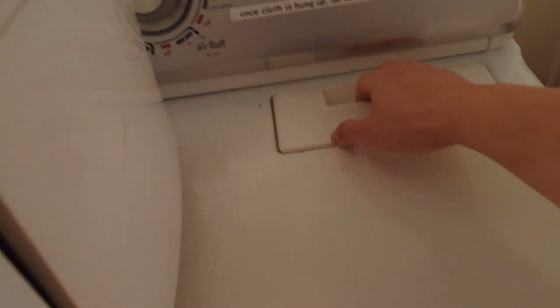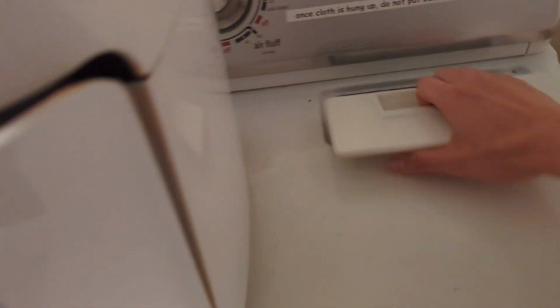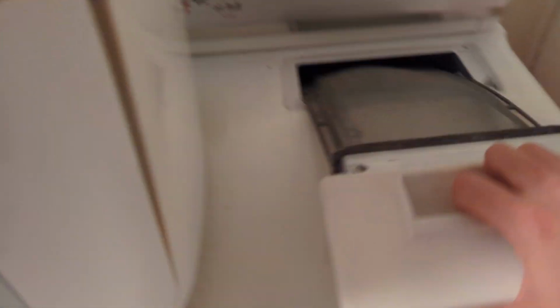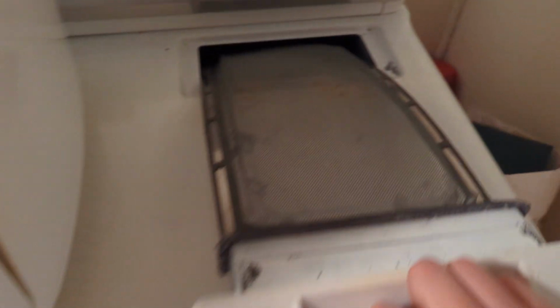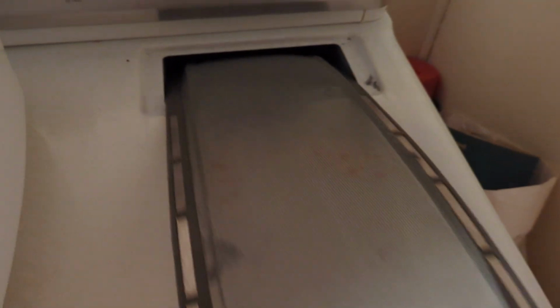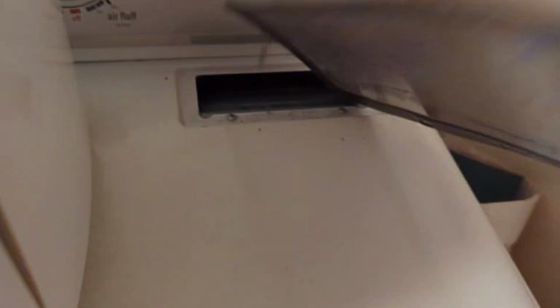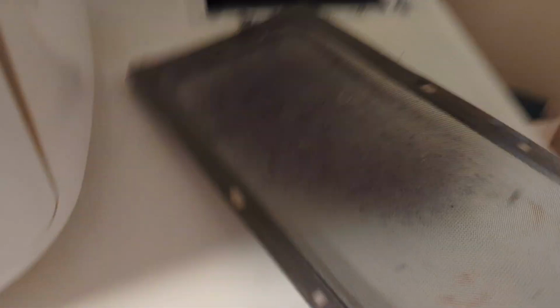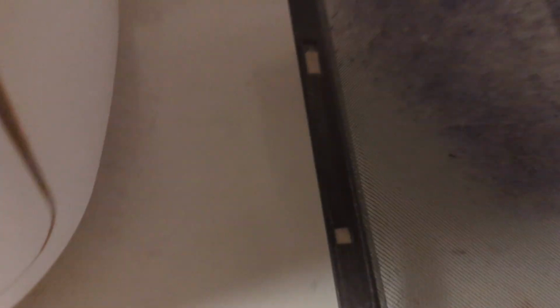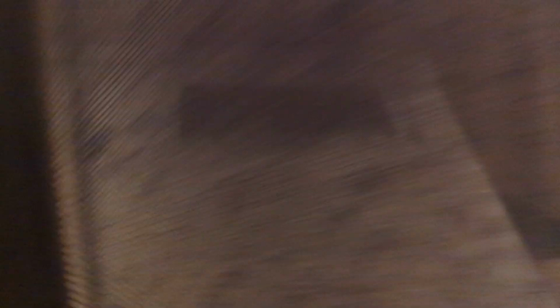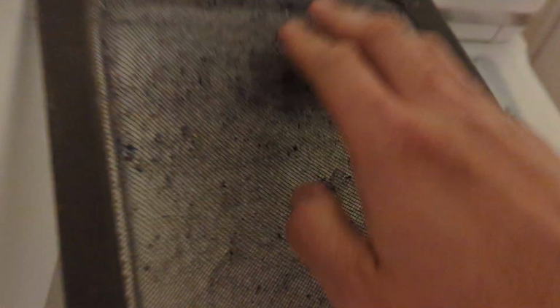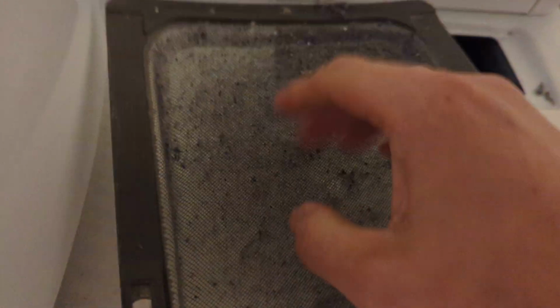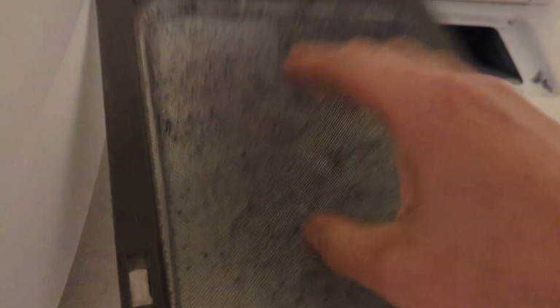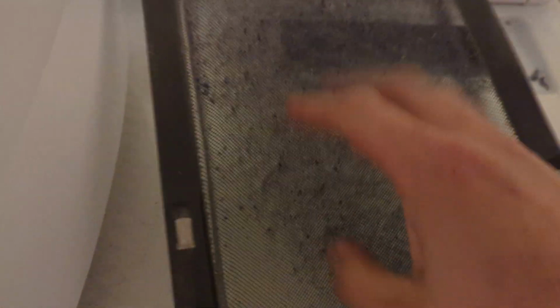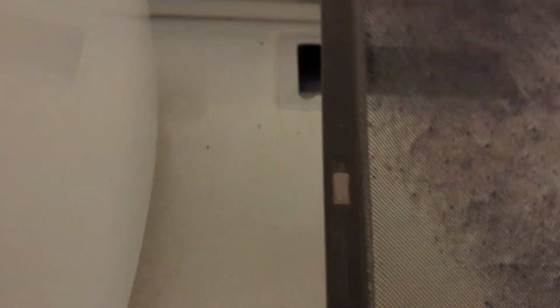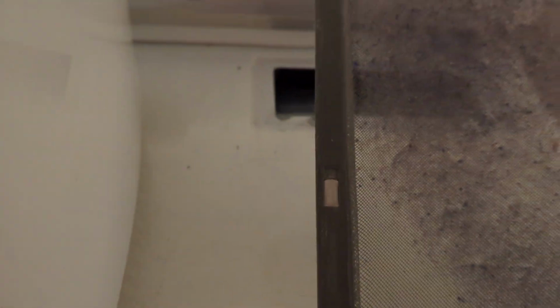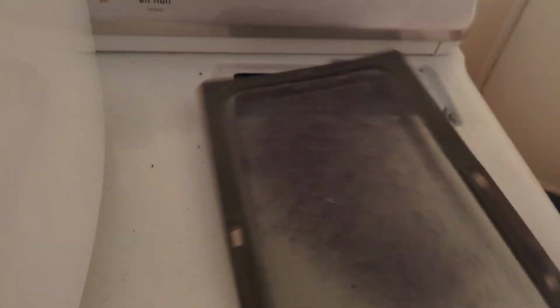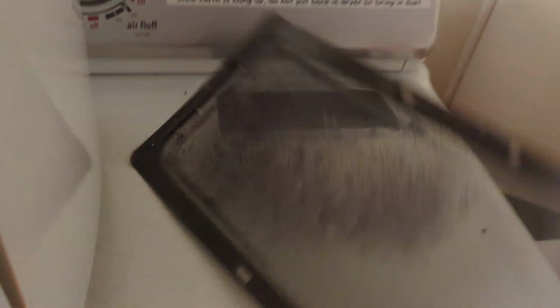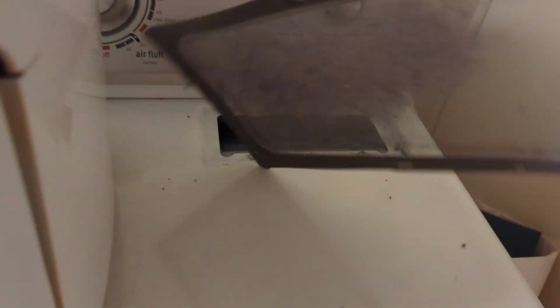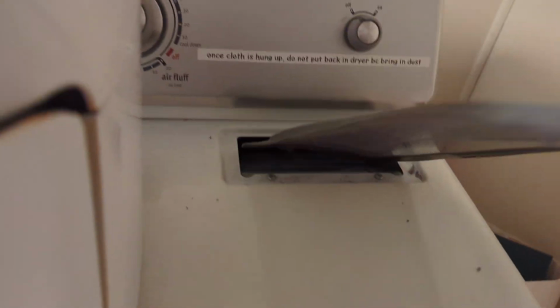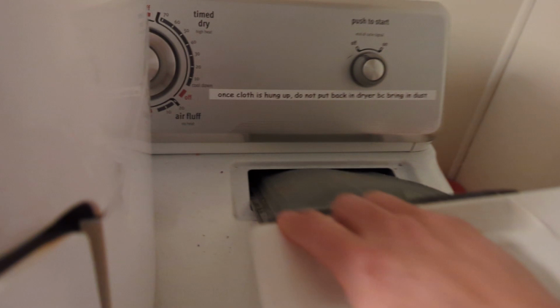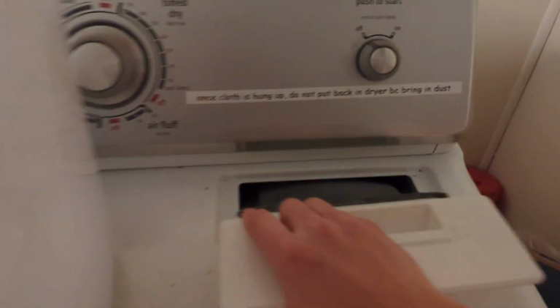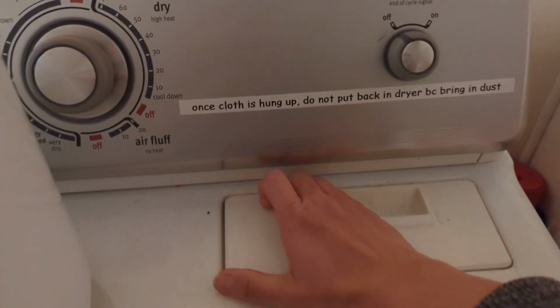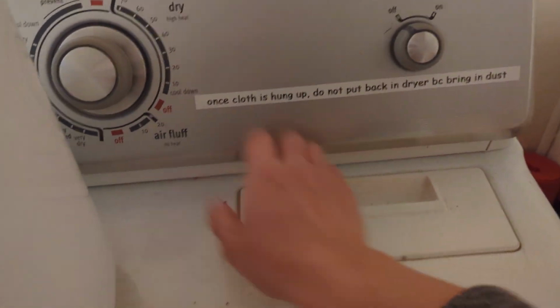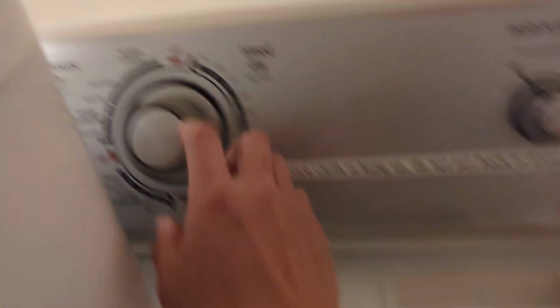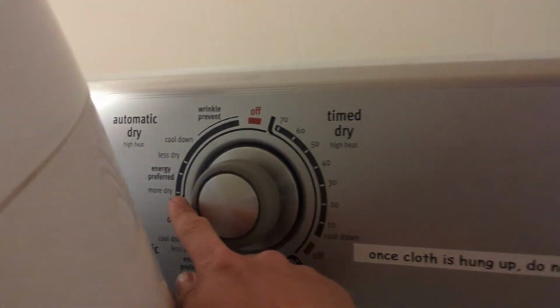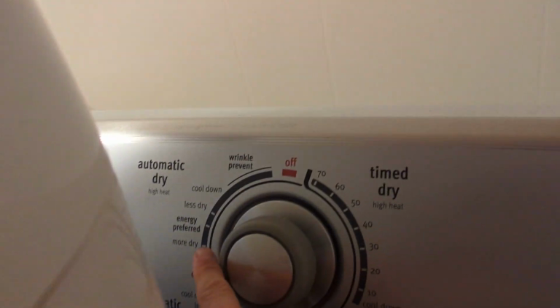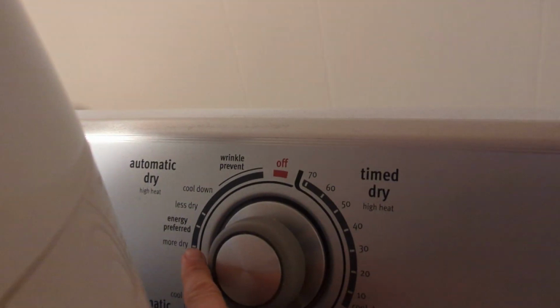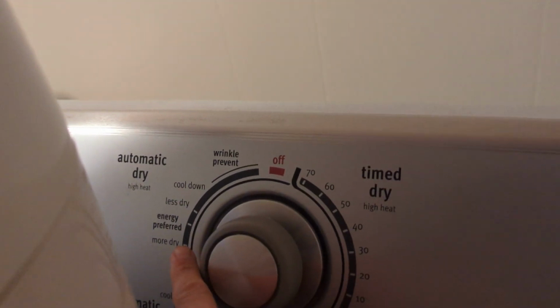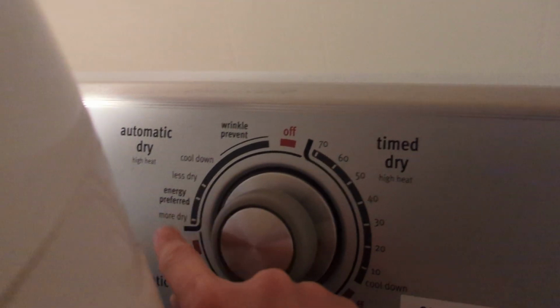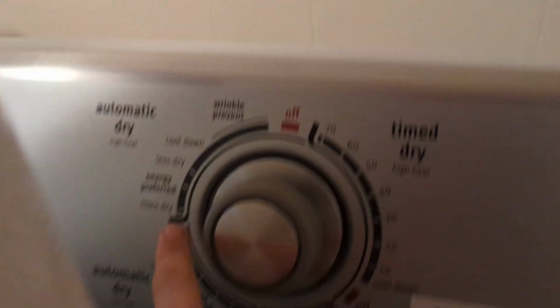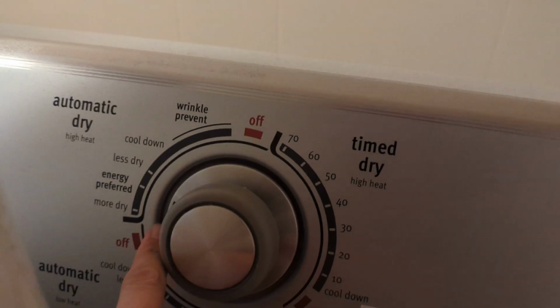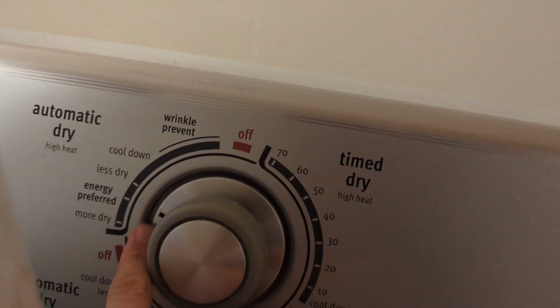Make sure you clean the filter regularly — you can just use your hand. I already cleaned it, so that's why it's very clean. When selecting a setting, pick 'energy preferred'; there is a line right here to indicate it.